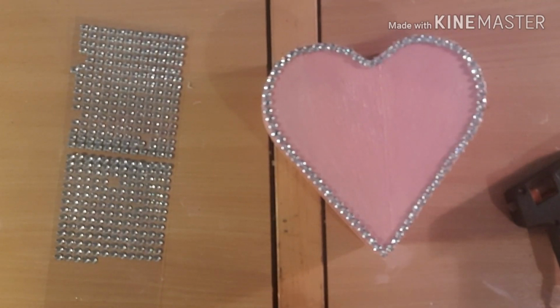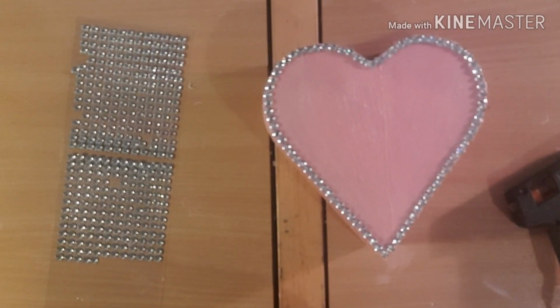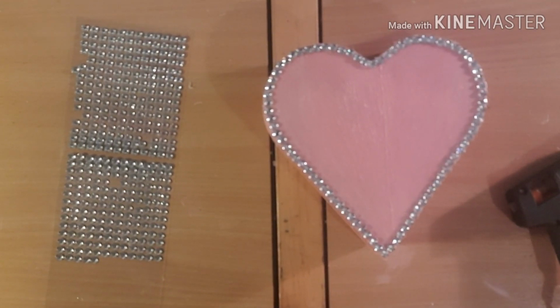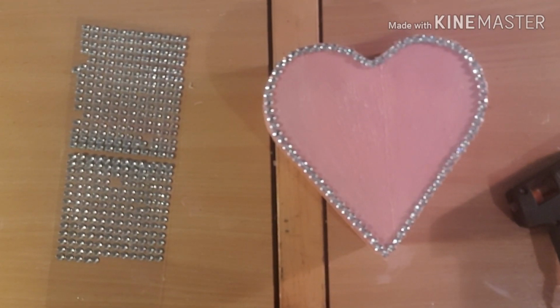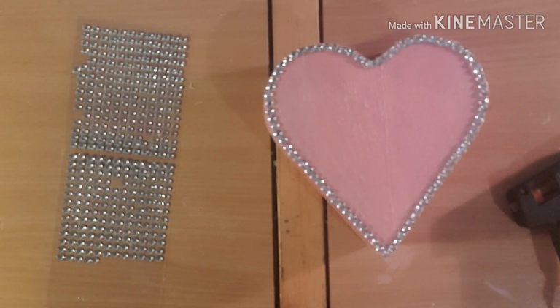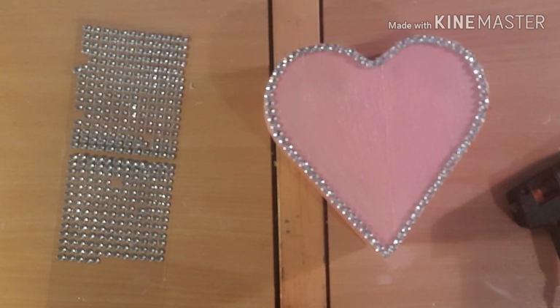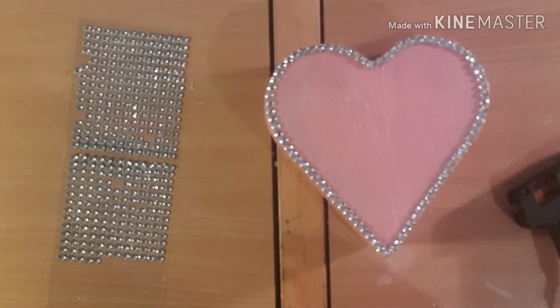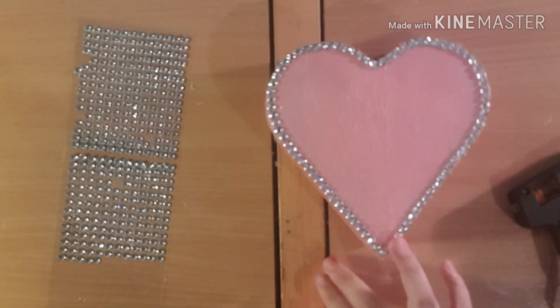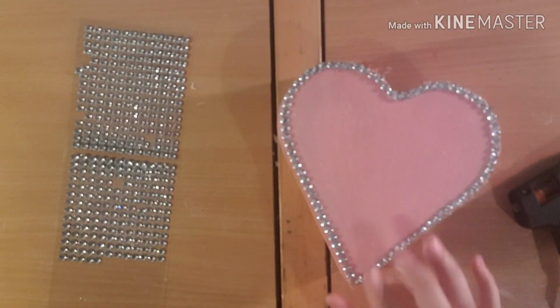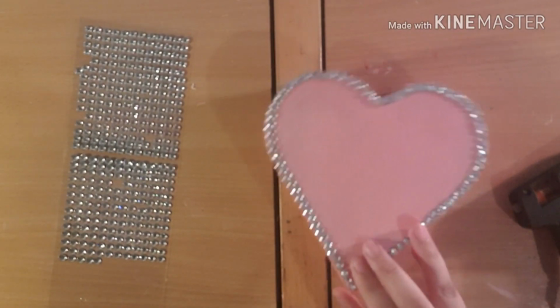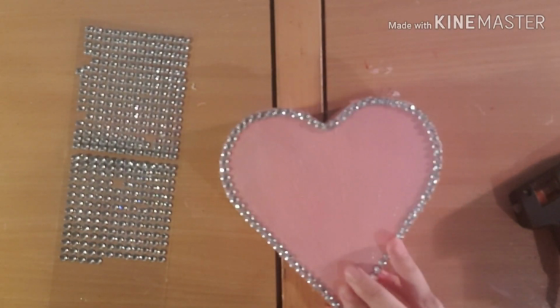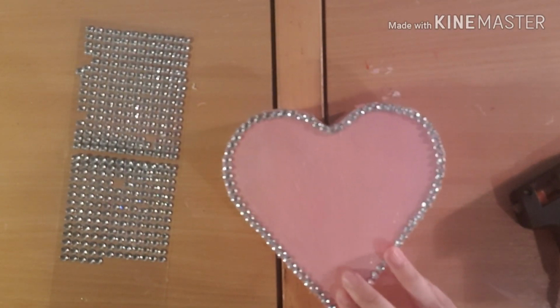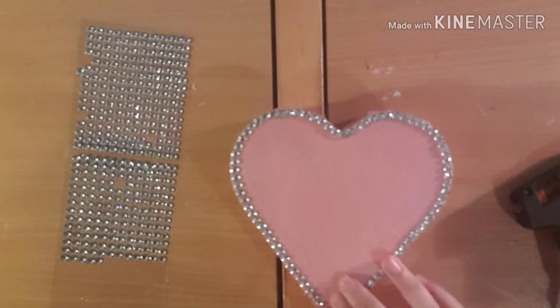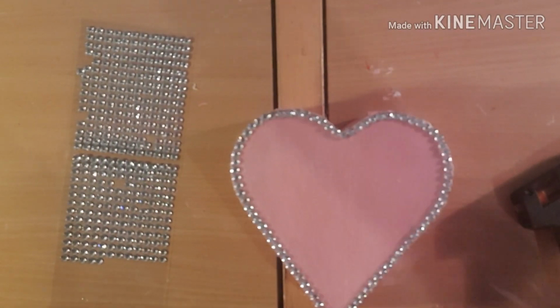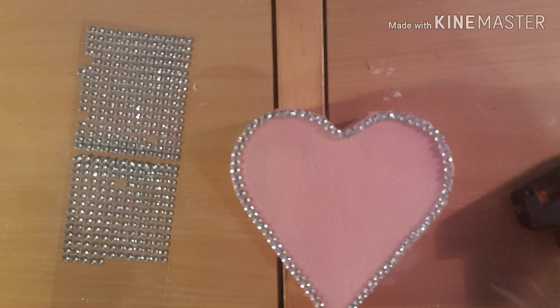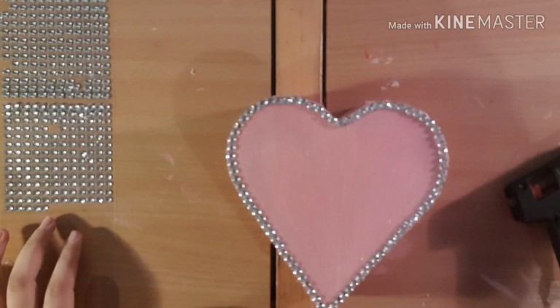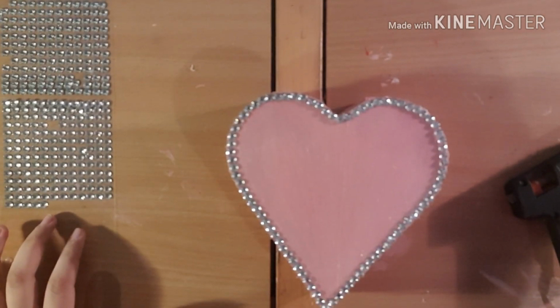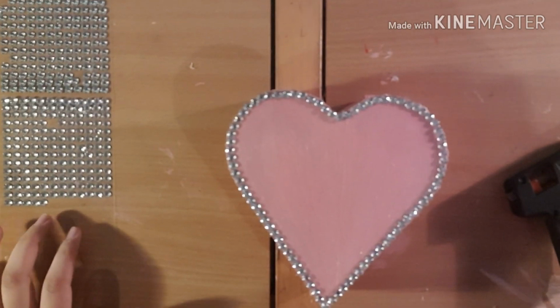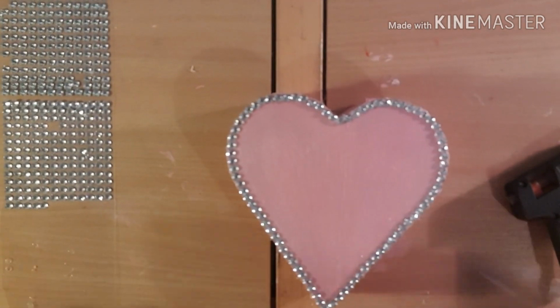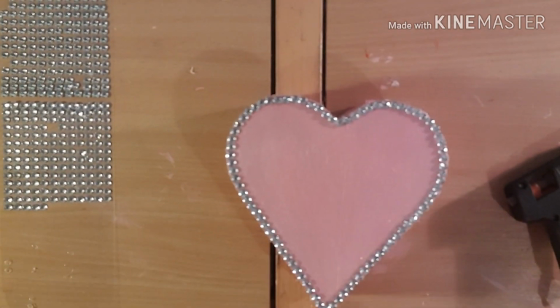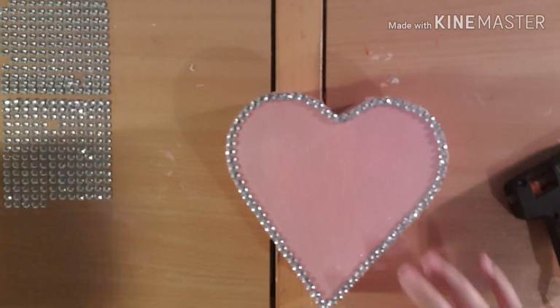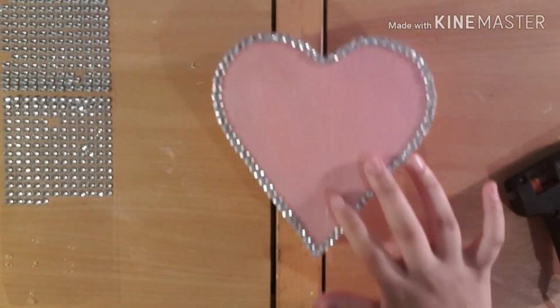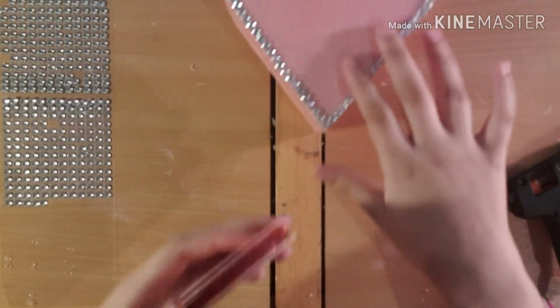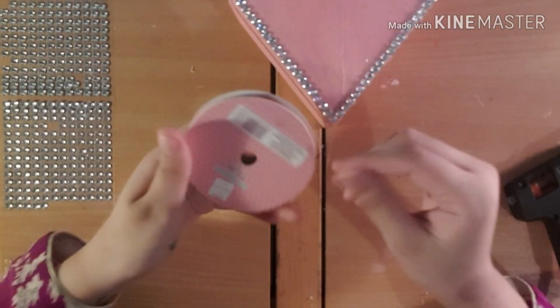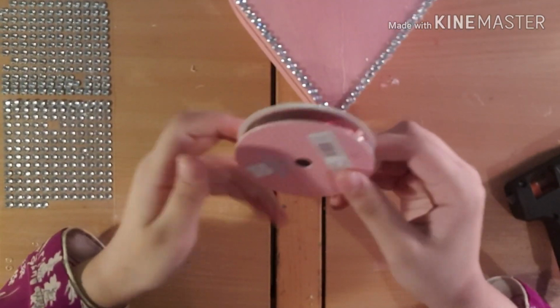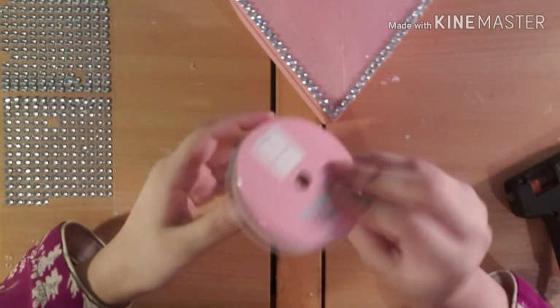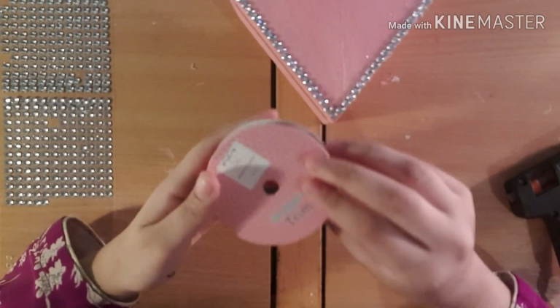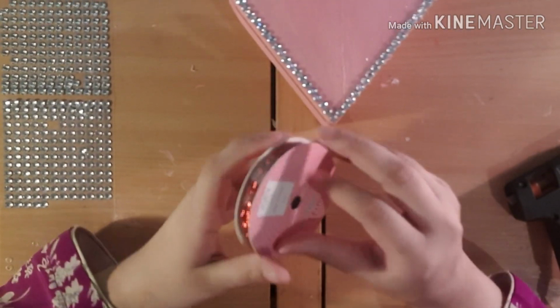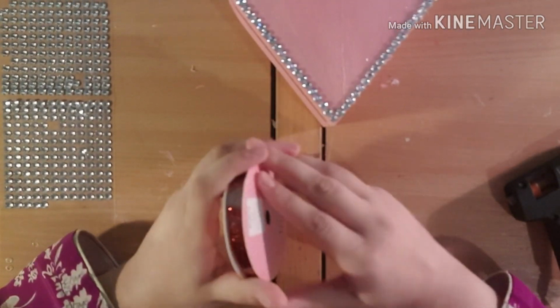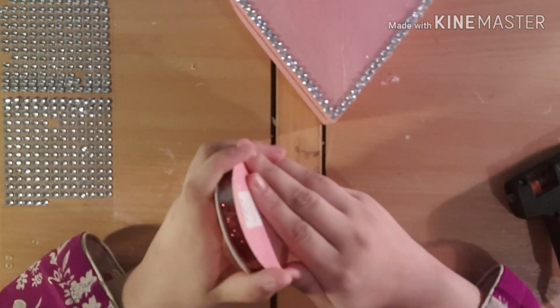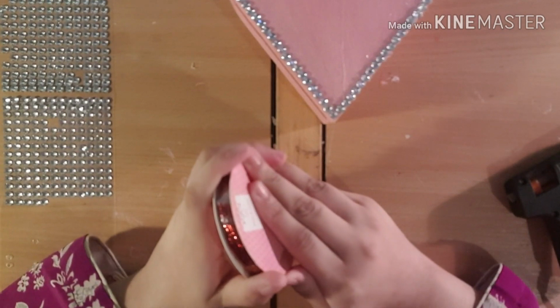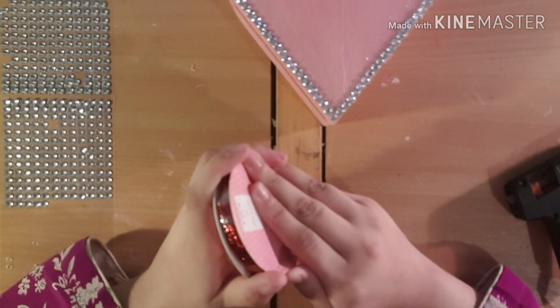Okay, so this is now done. As you can see, that's how it looks. Now I'm going to try opening the ribbon part — how do you open this thing?